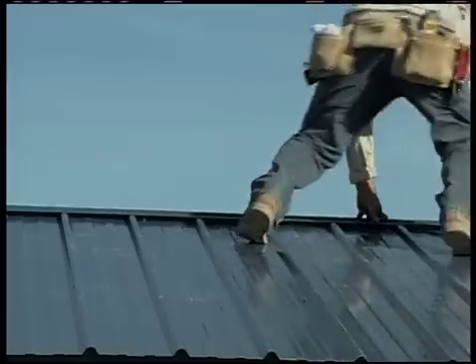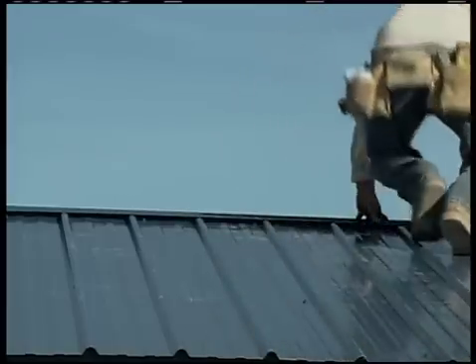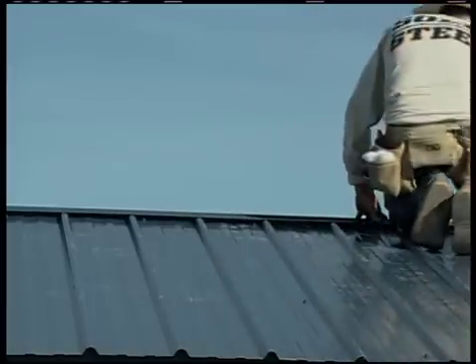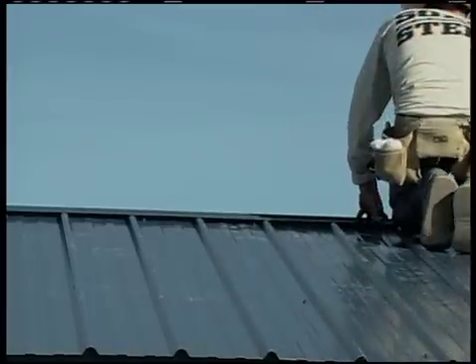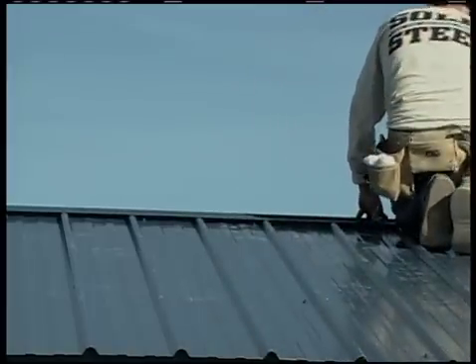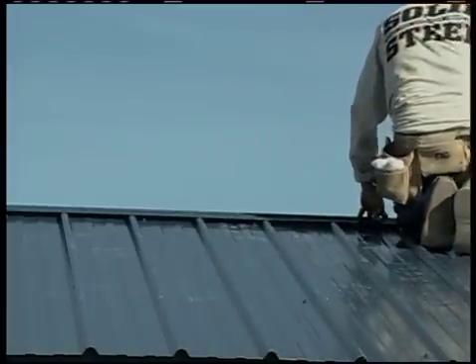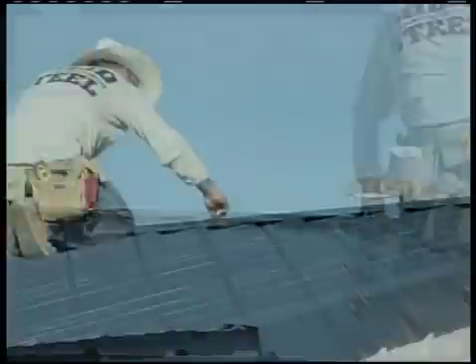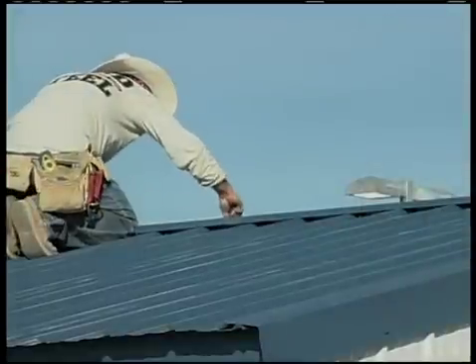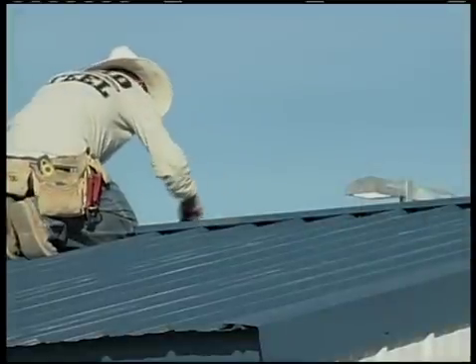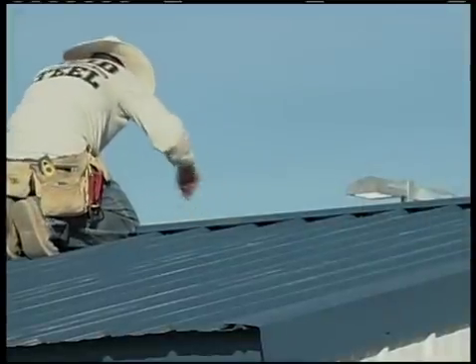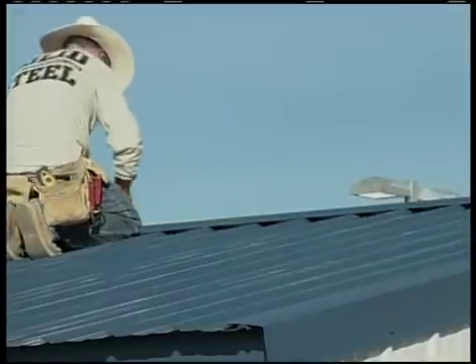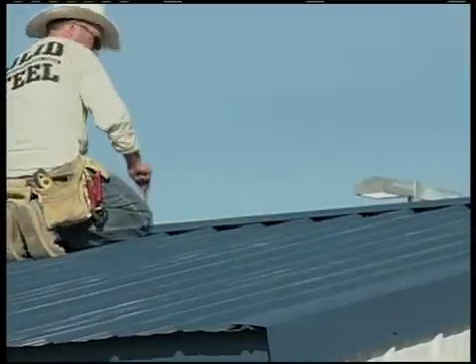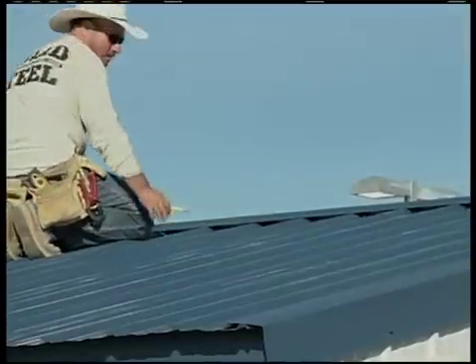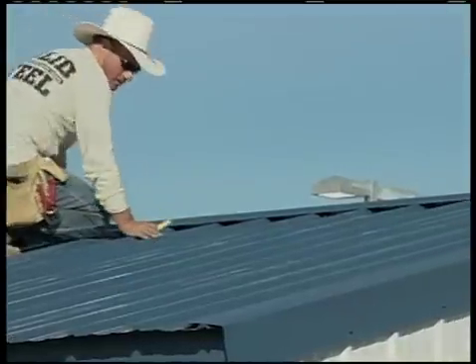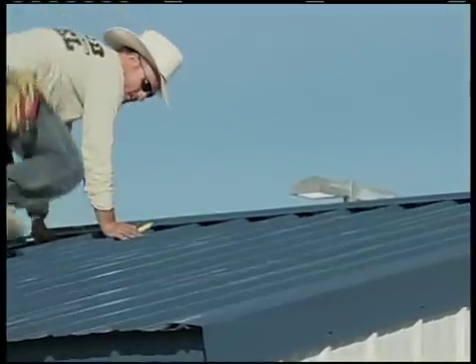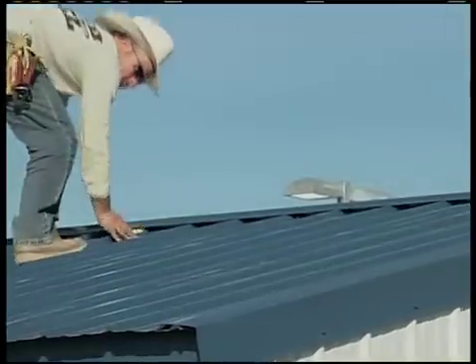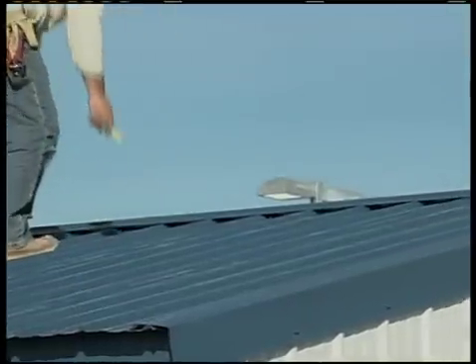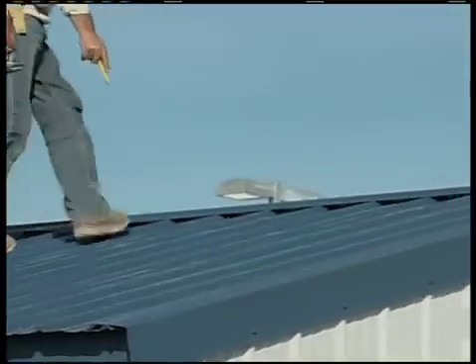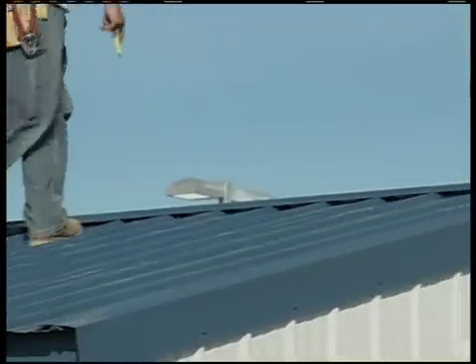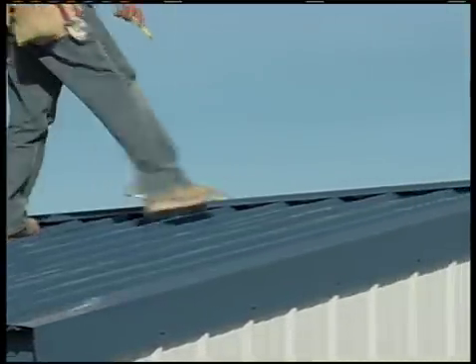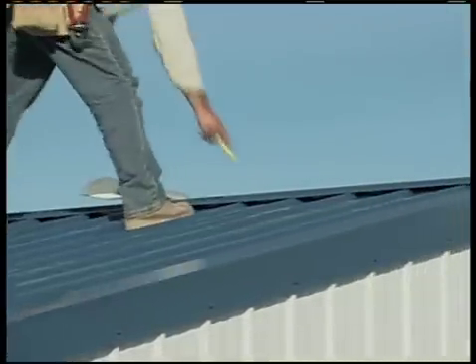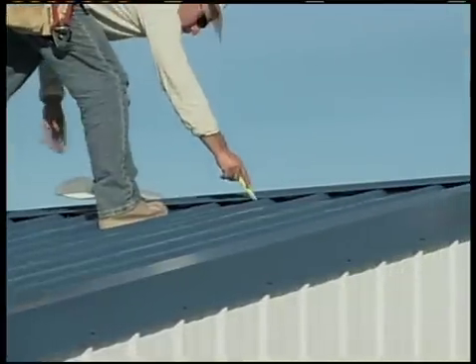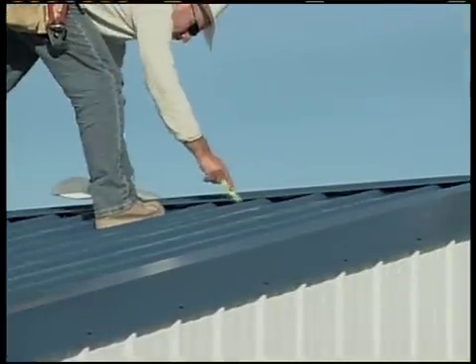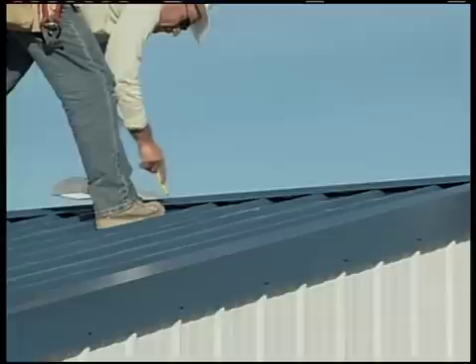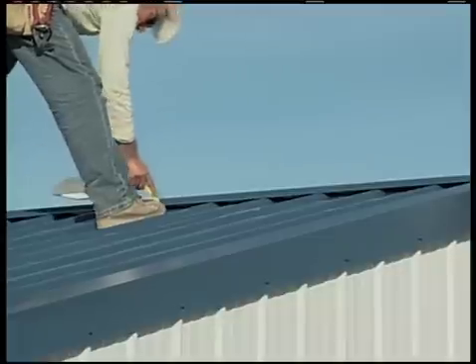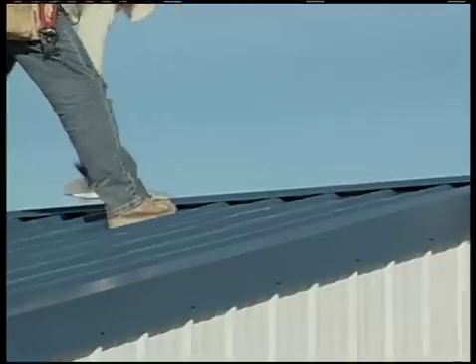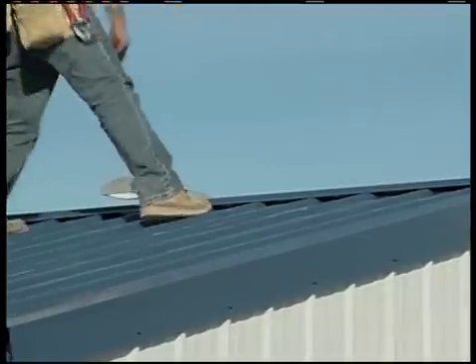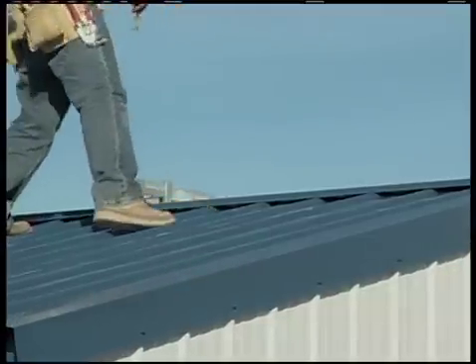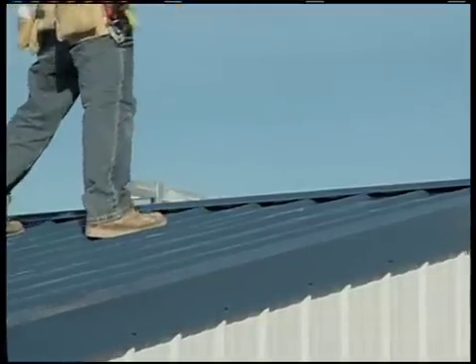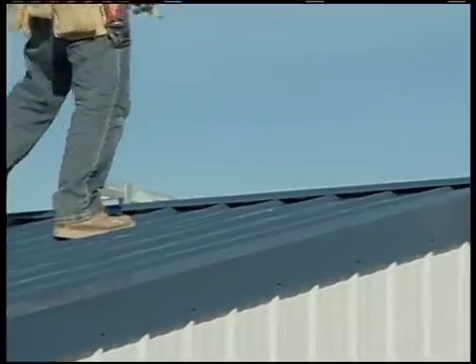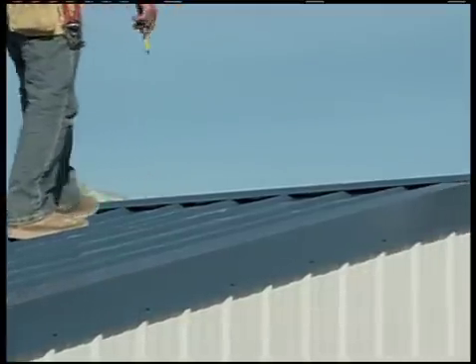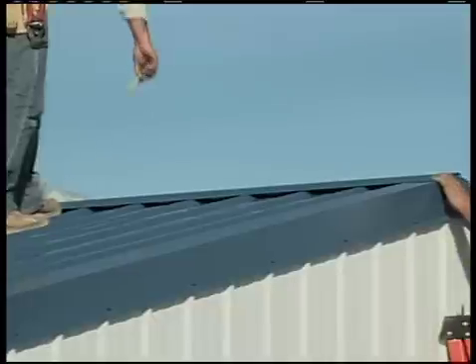Overlap 6 inches until you get to the ends of the building, where you'll trim the last piece to fit, bearing in mind the ridge cap should overhang the gable trim about a half inch at both ends of the building.